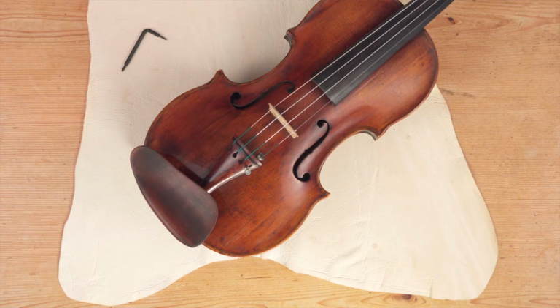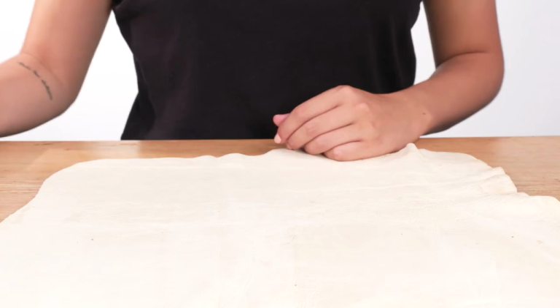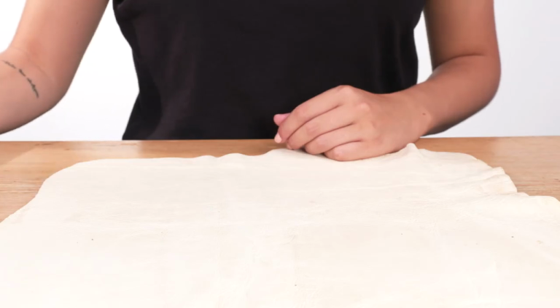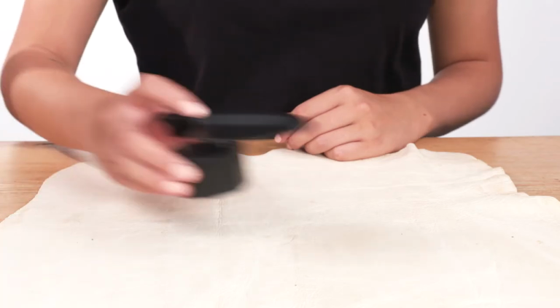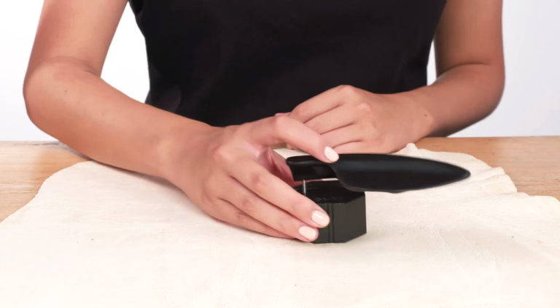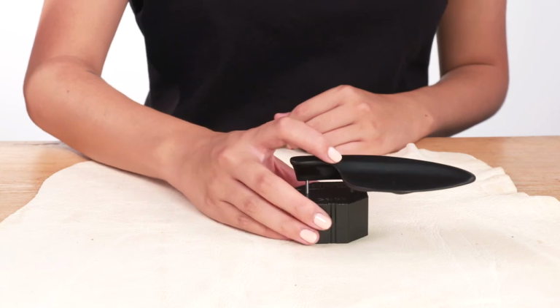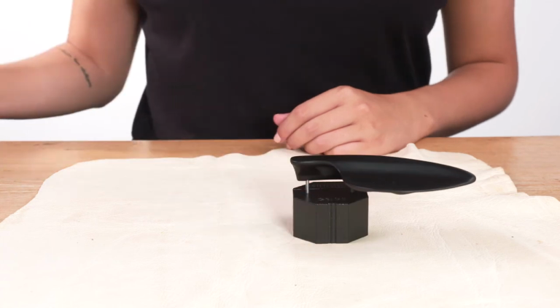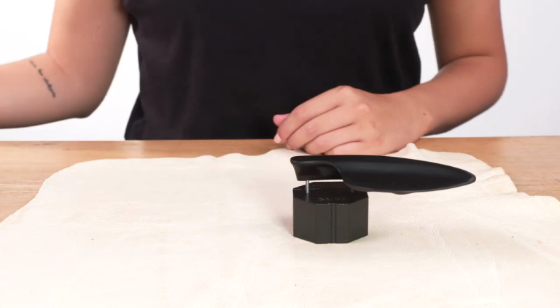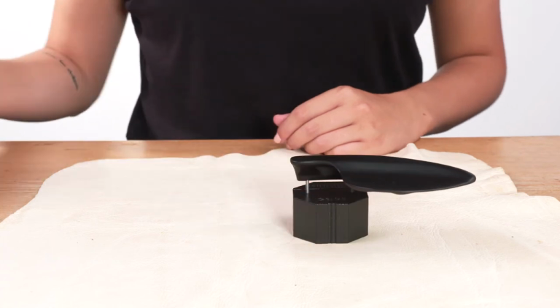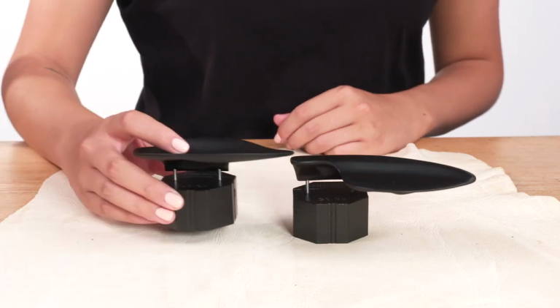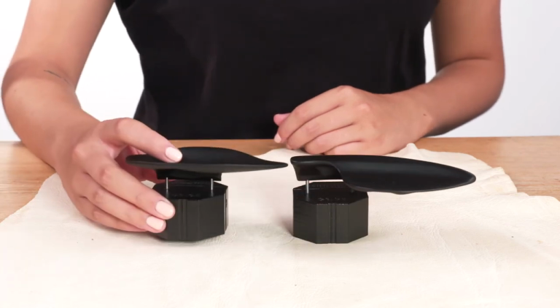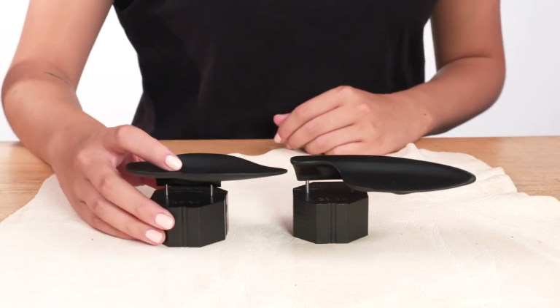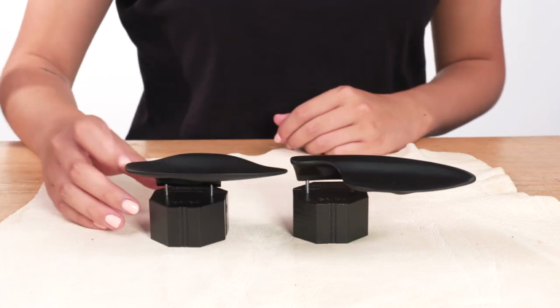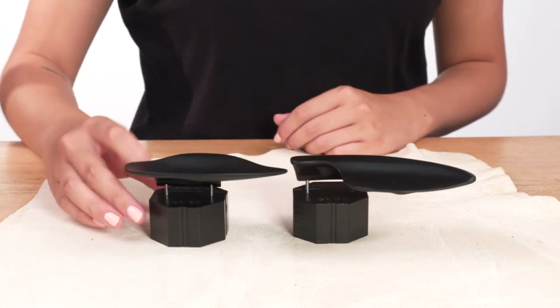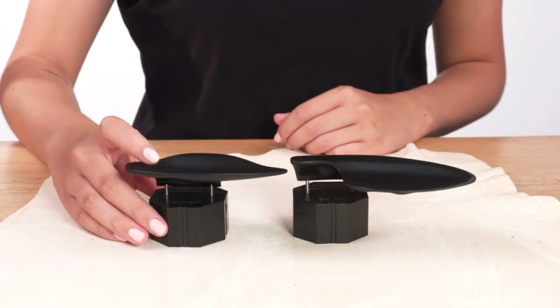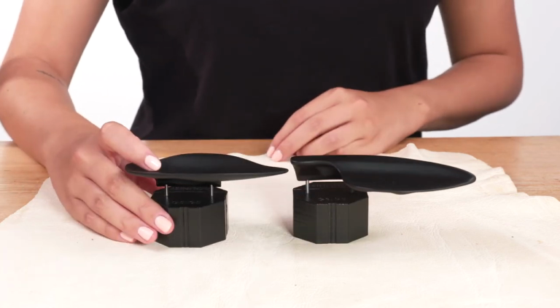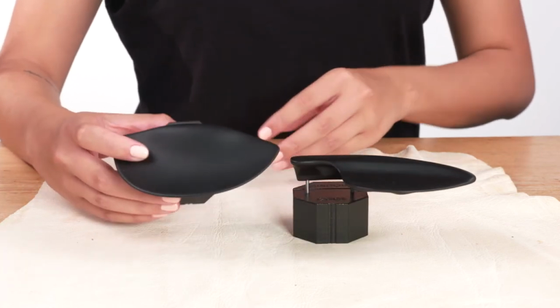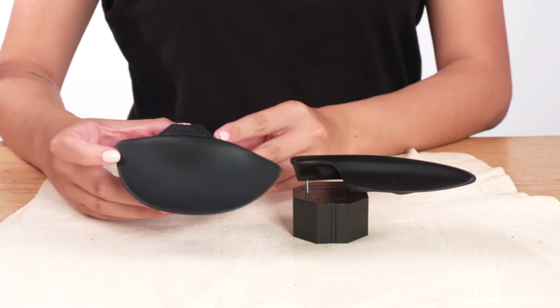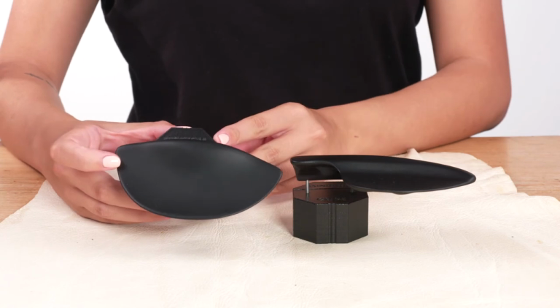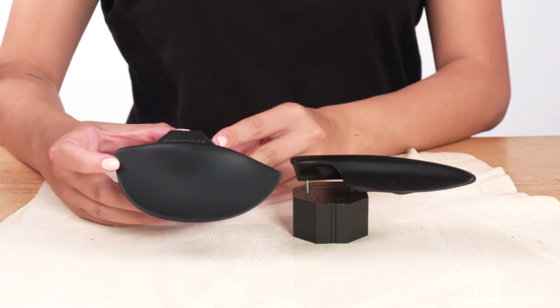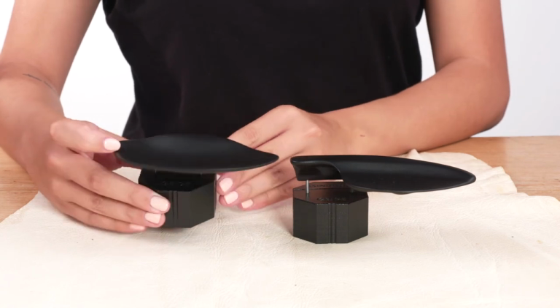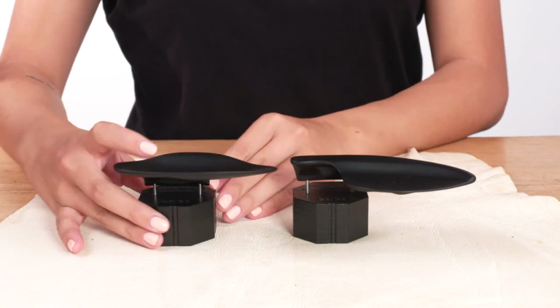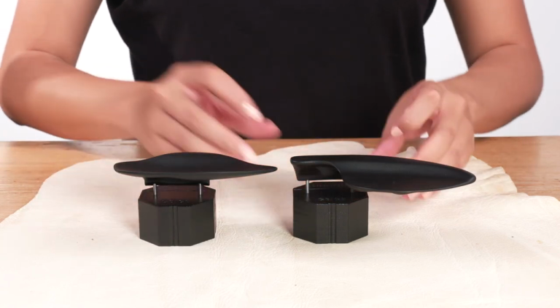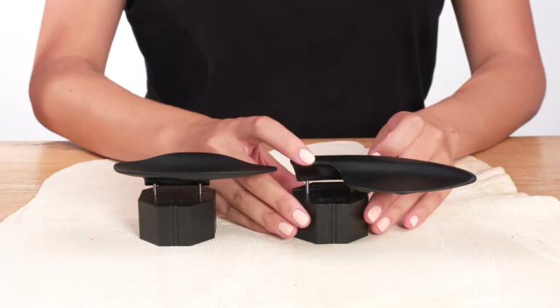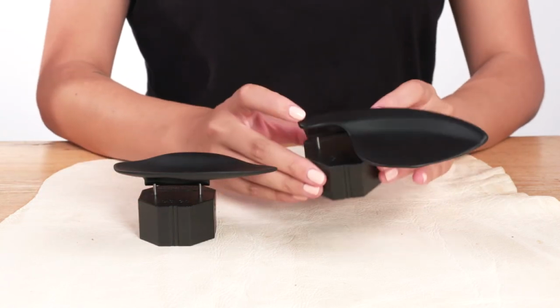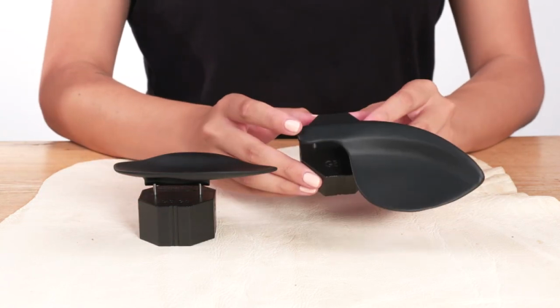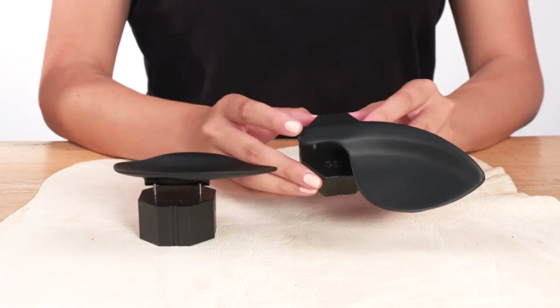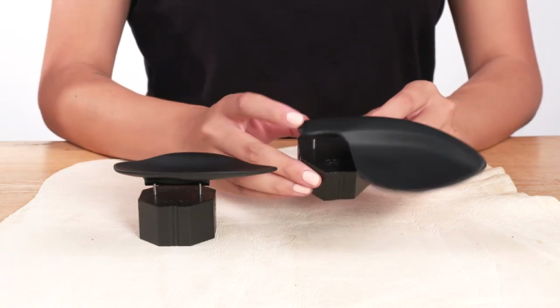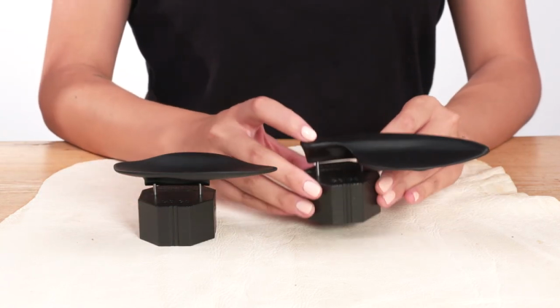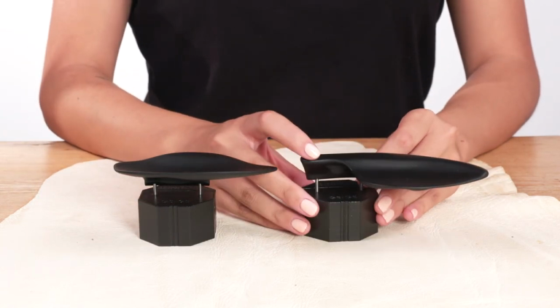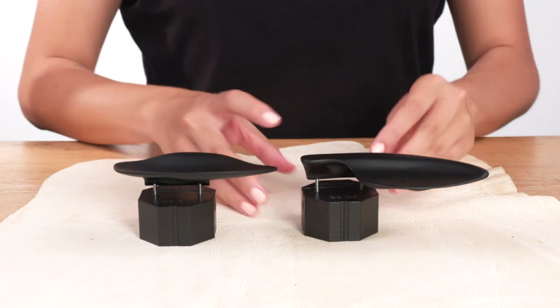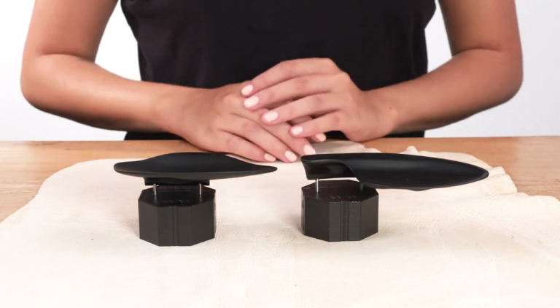We also provide fully customized chin rests. Custom designs are high quality 3D printed ABS polymer. These are two examples of customized chin rests which were ordered by clients.